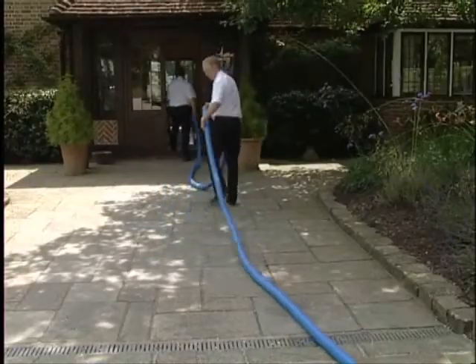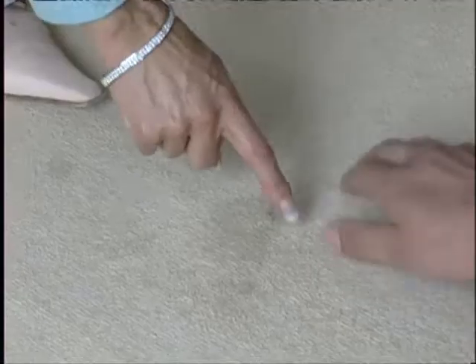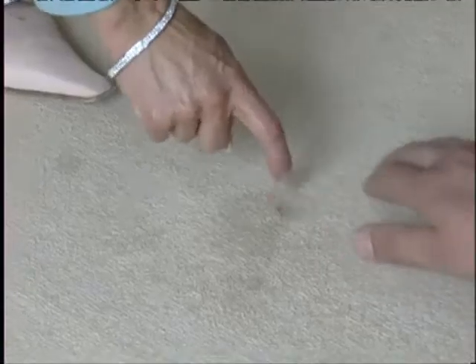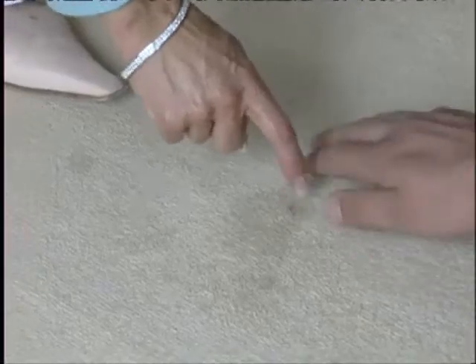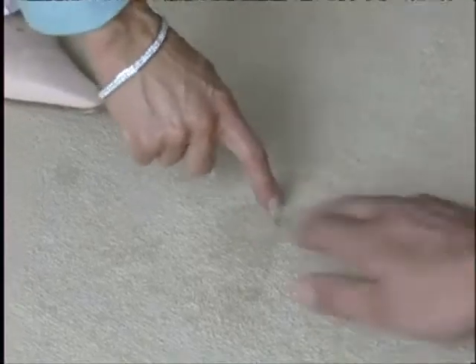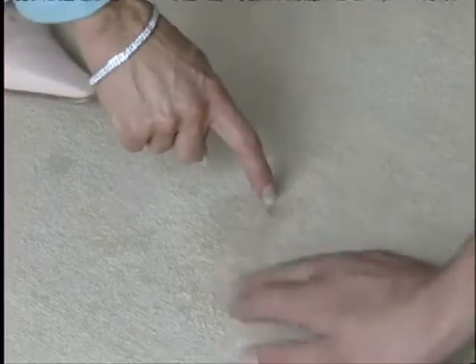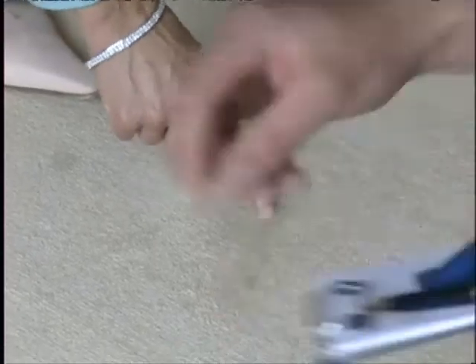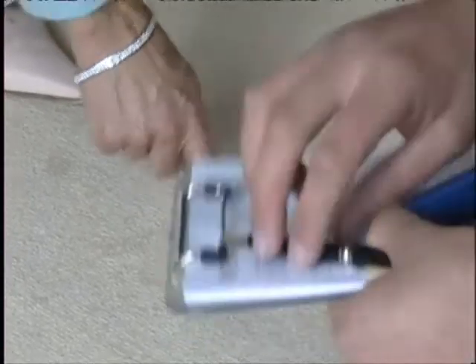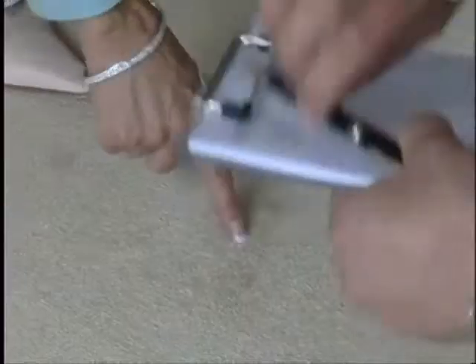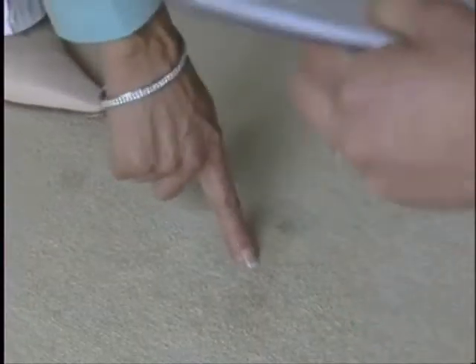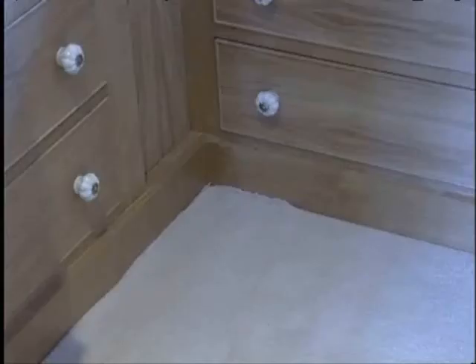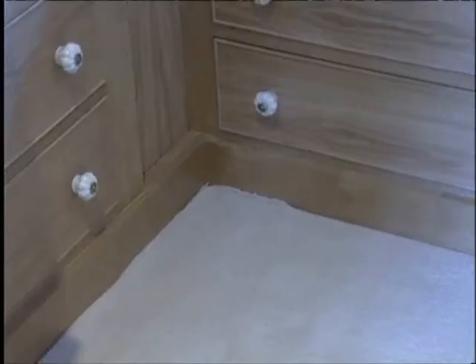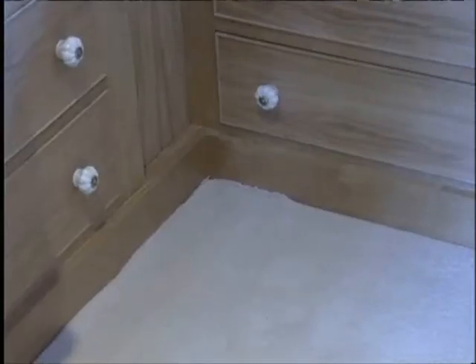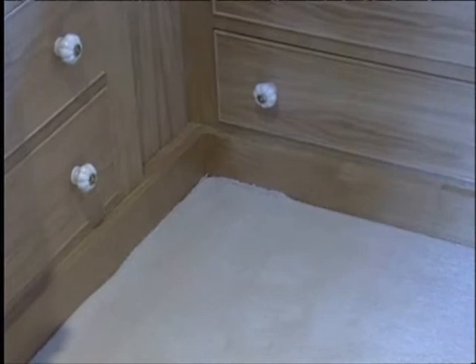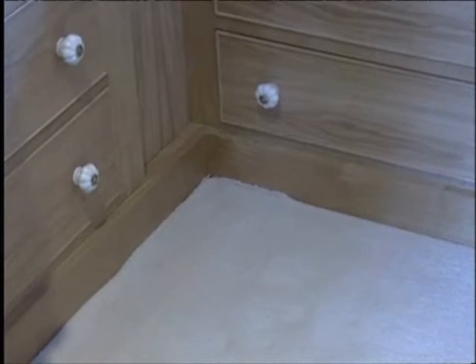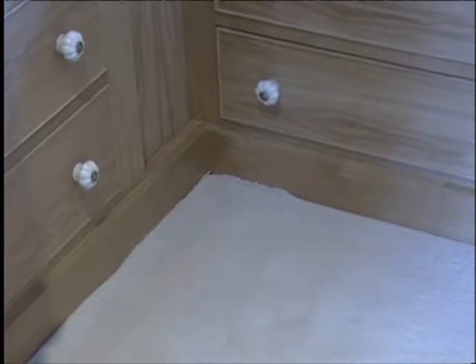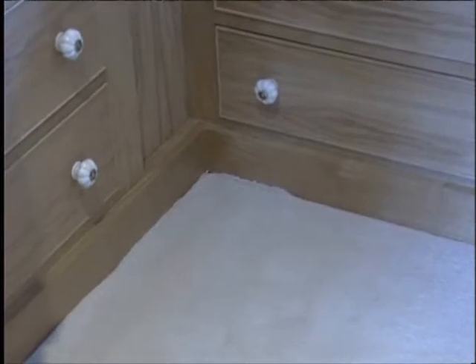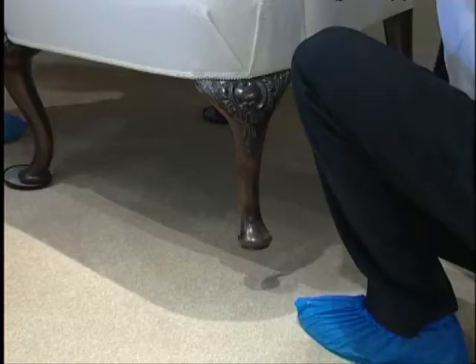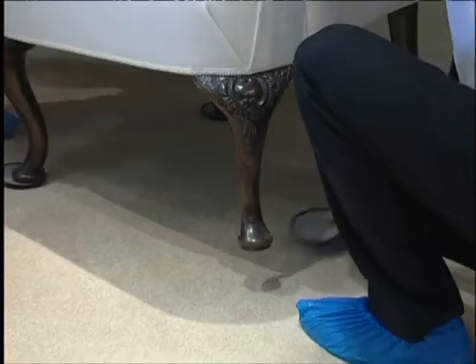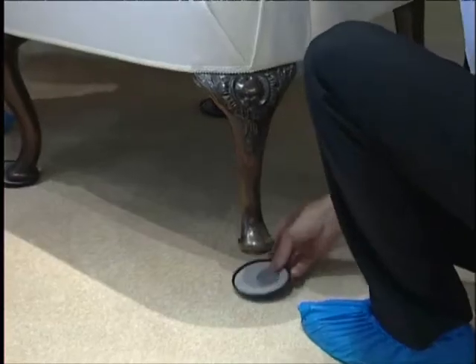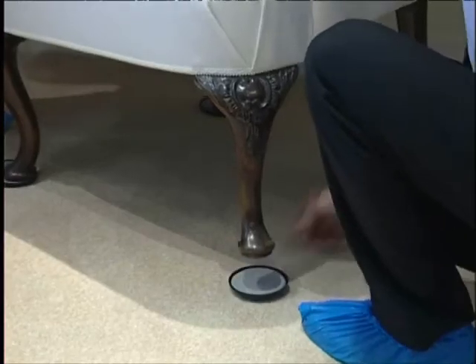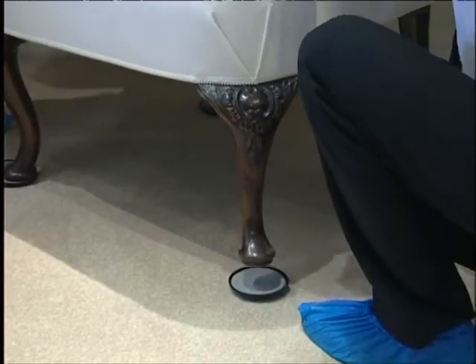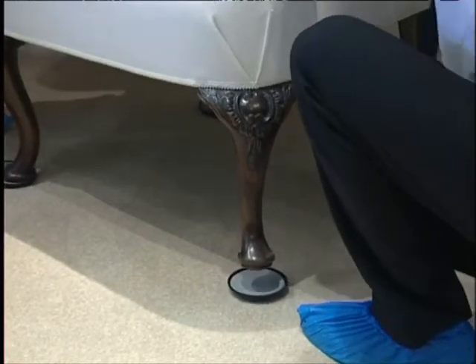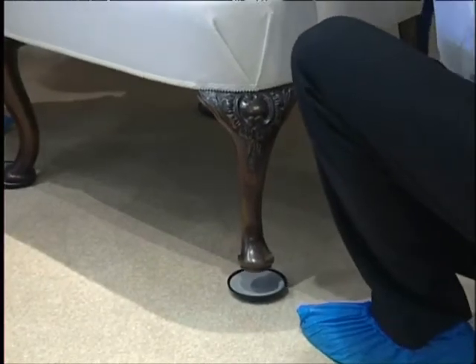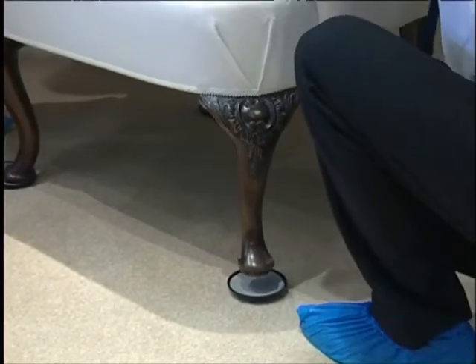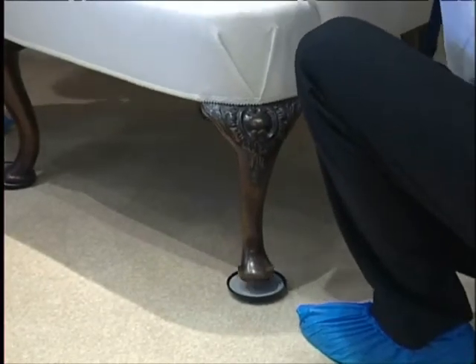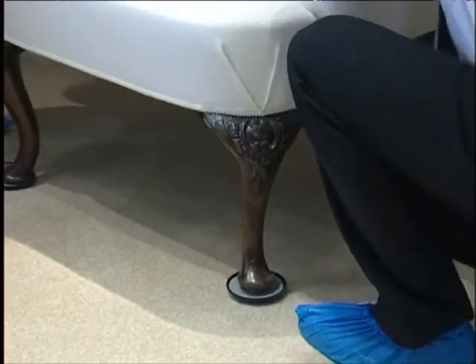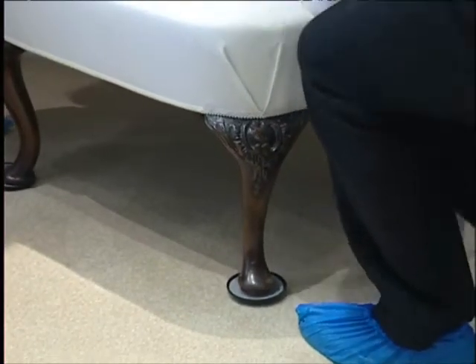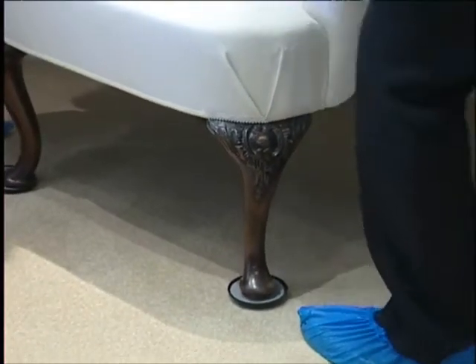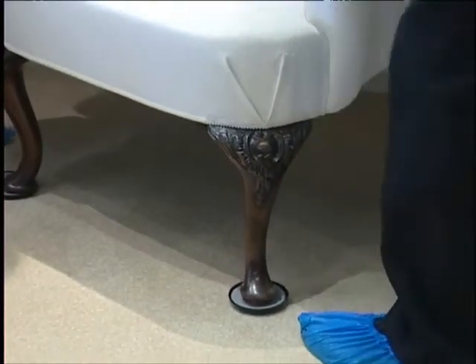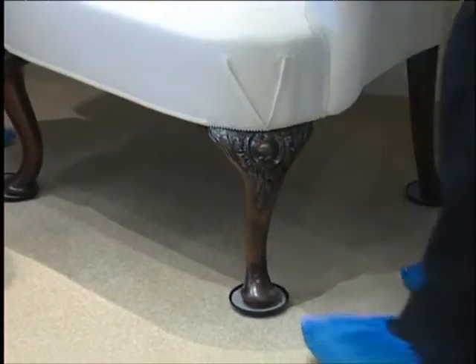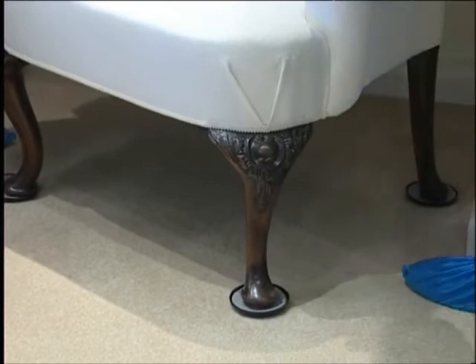Before they start to clean, they'll inspect the carpets closely to ensure they're fitted well and will not incur problems. They'll move larger items.